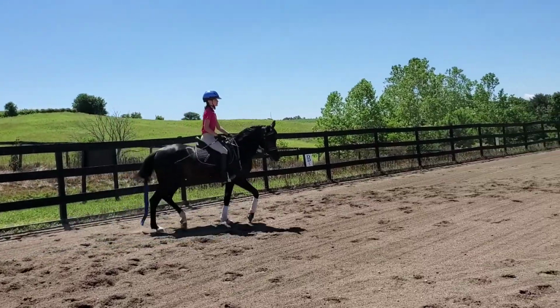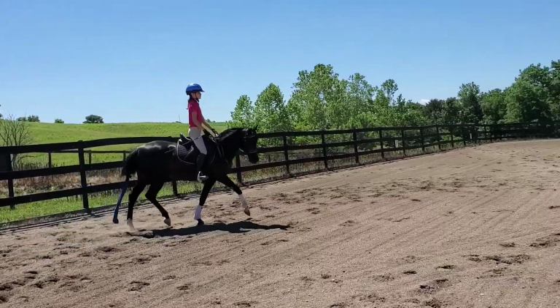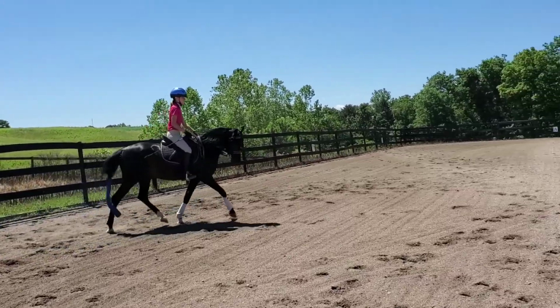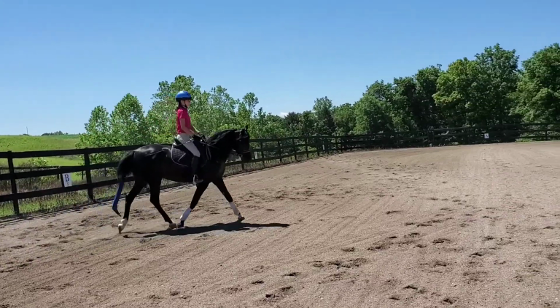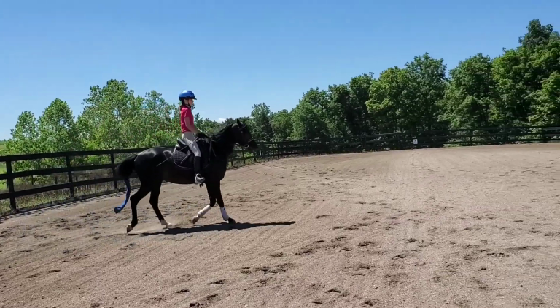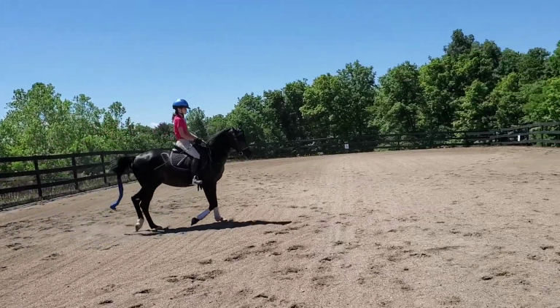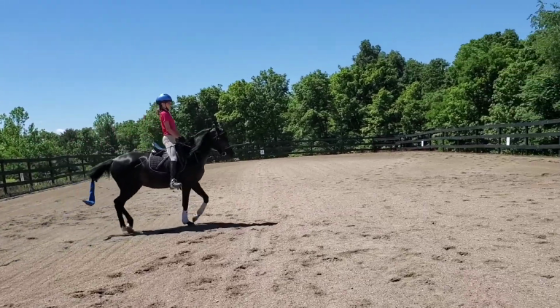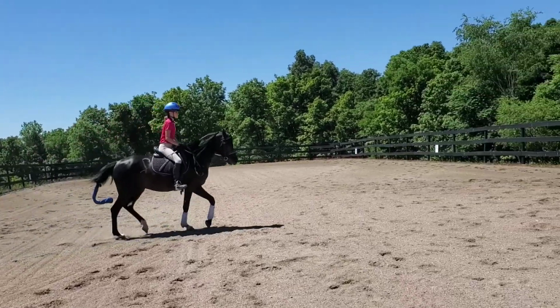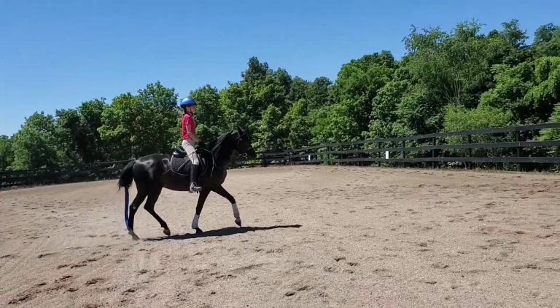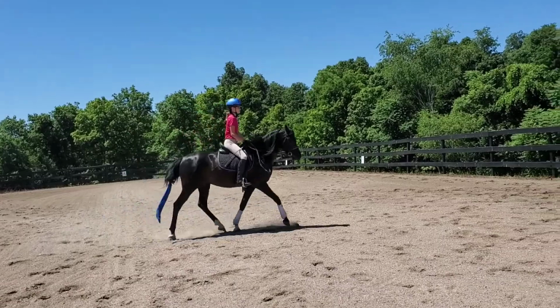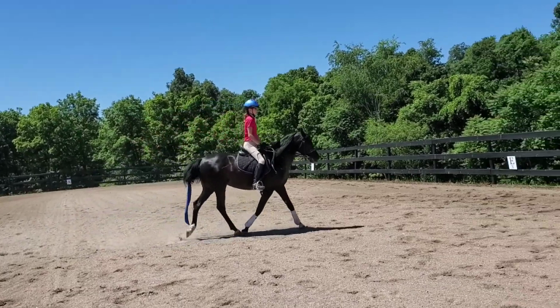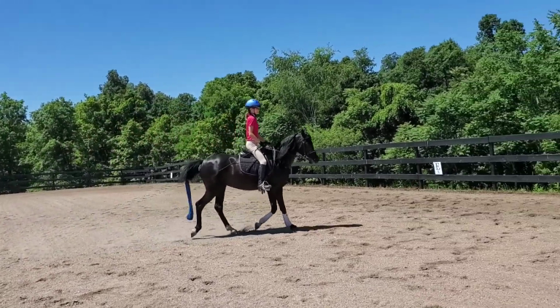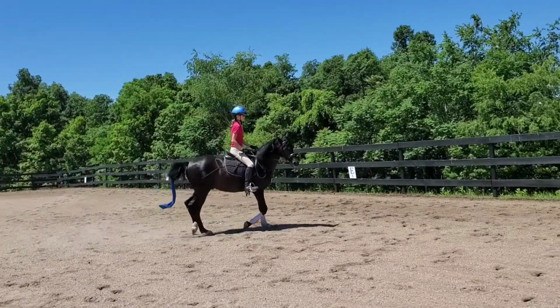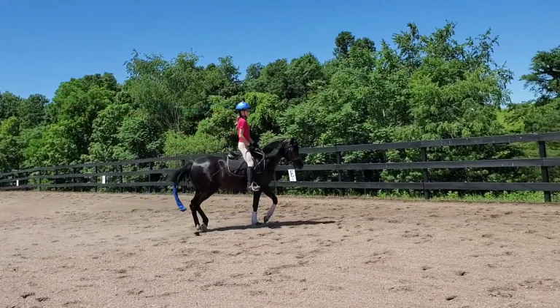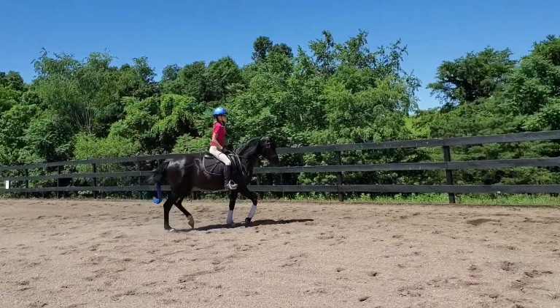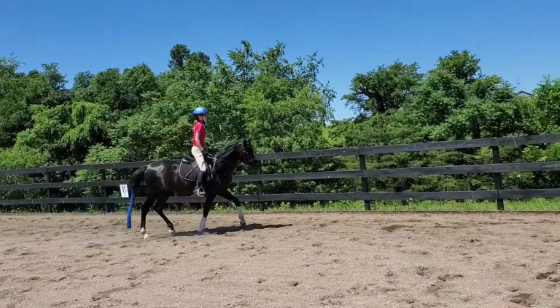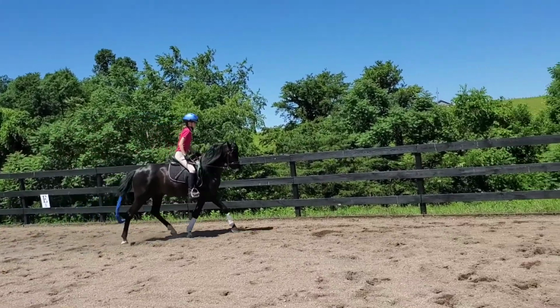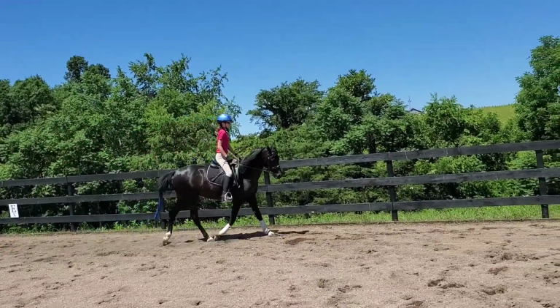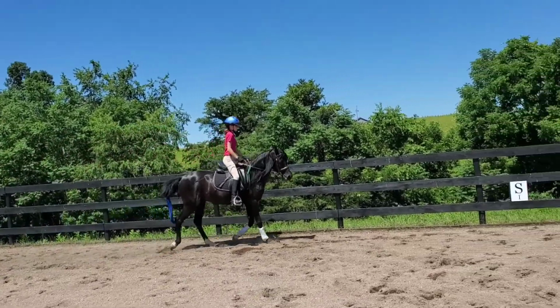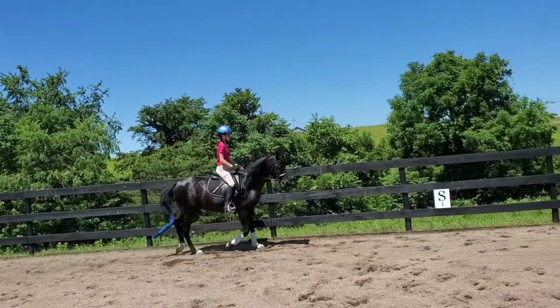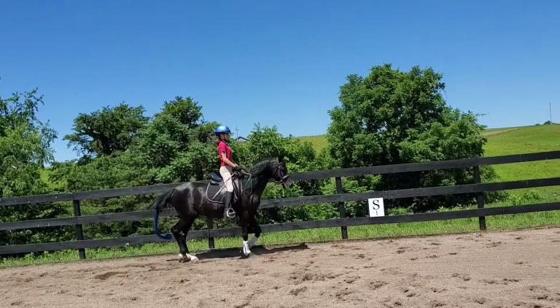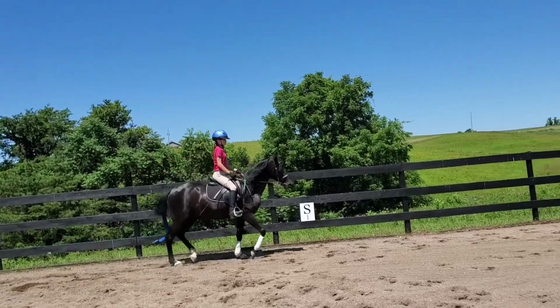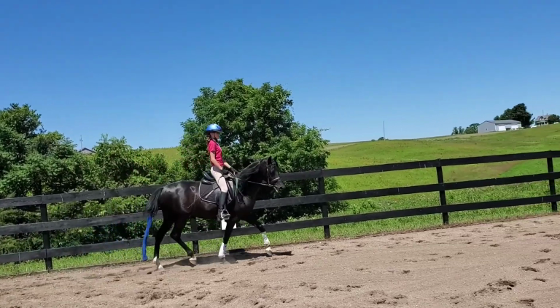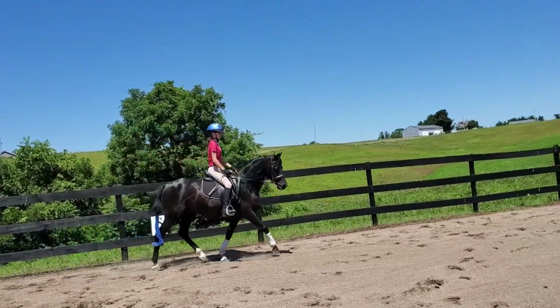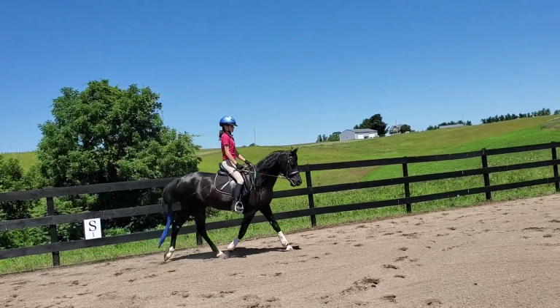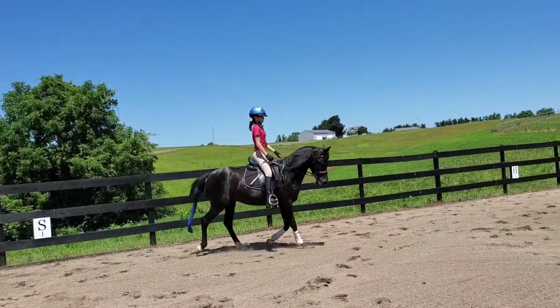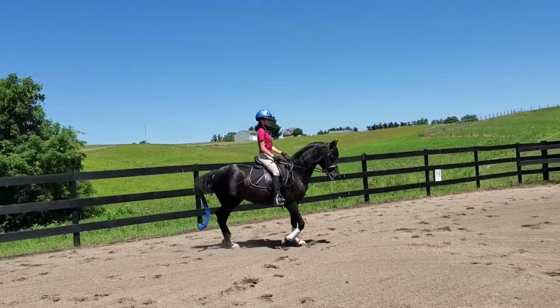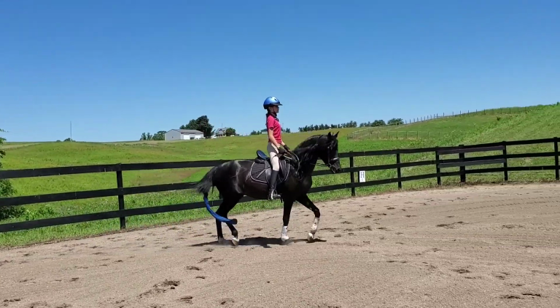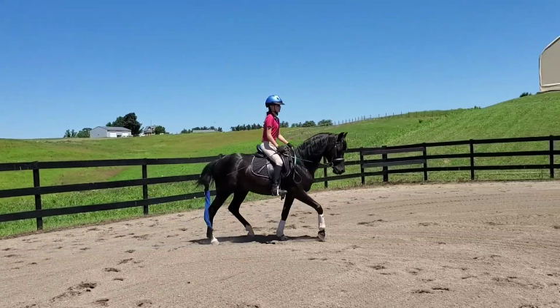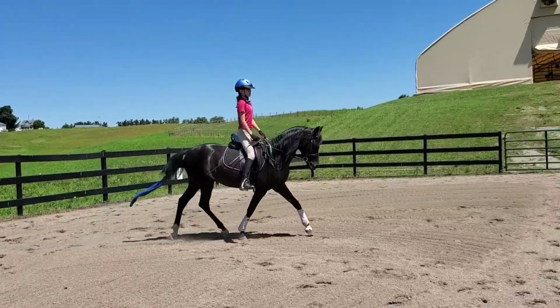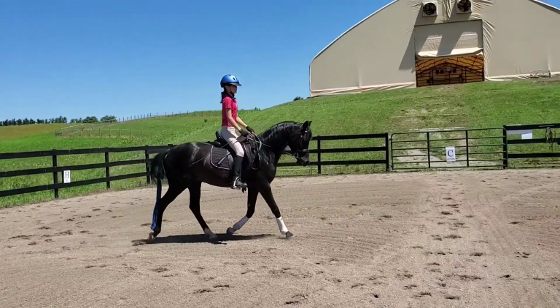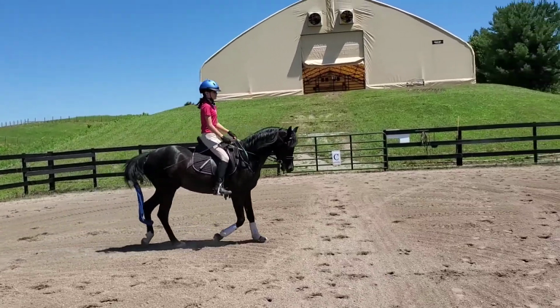Bring your outside rein back a little. You've got it too far forward, your hand. Bring your hand back a little. Push them forward with your leg at the same time. Okay, there you go.